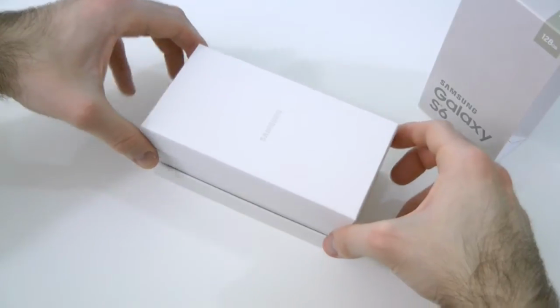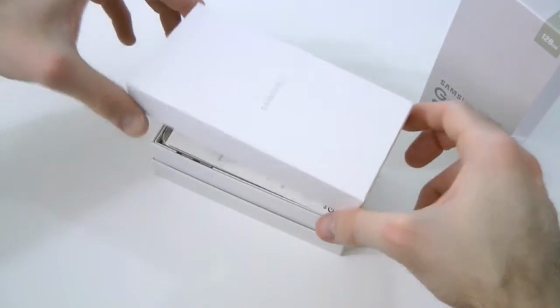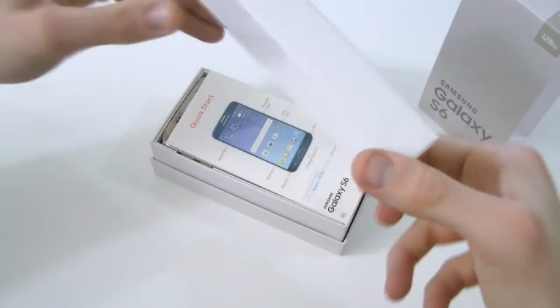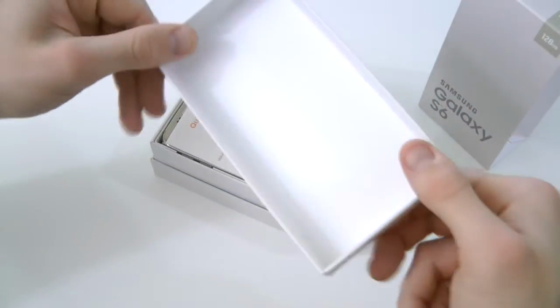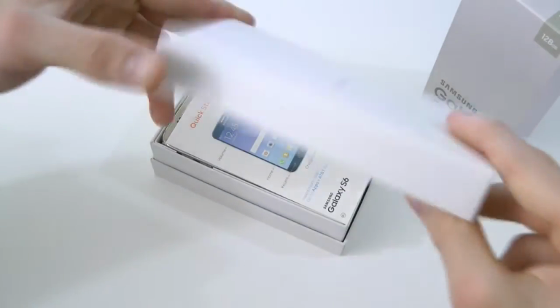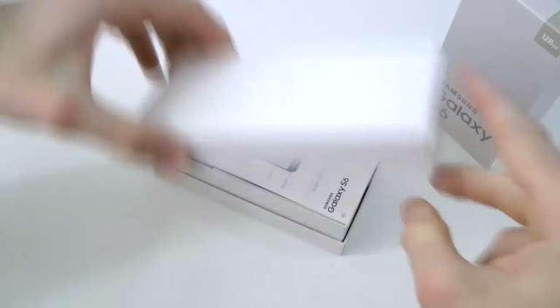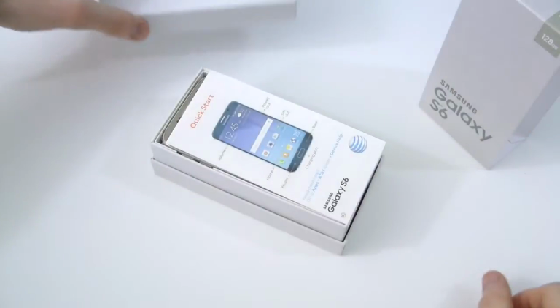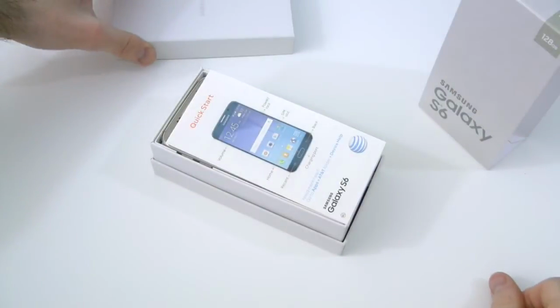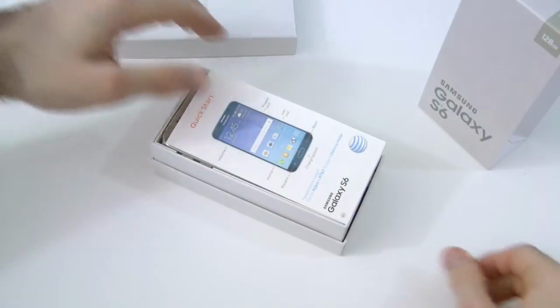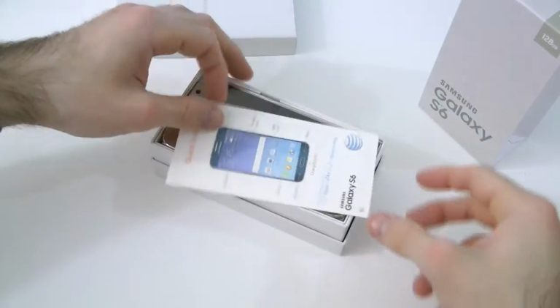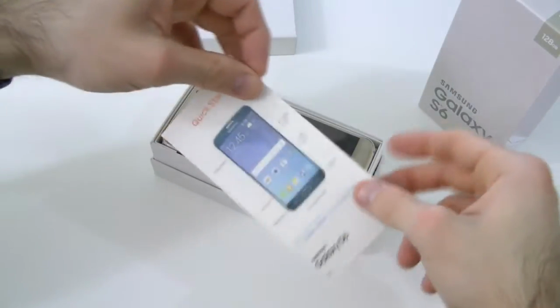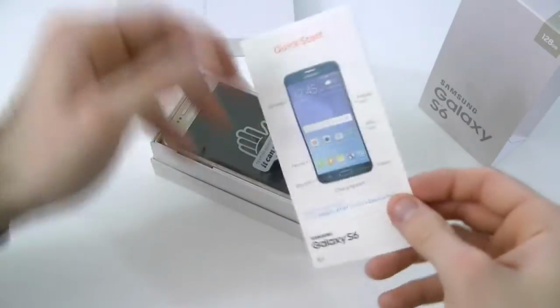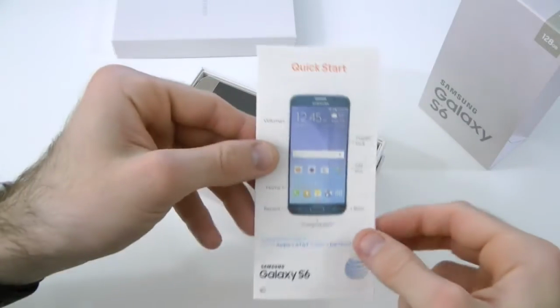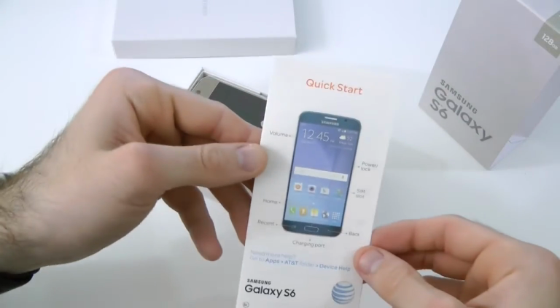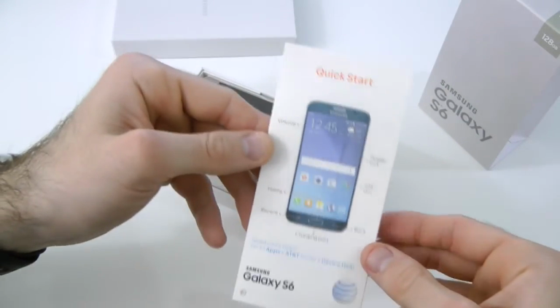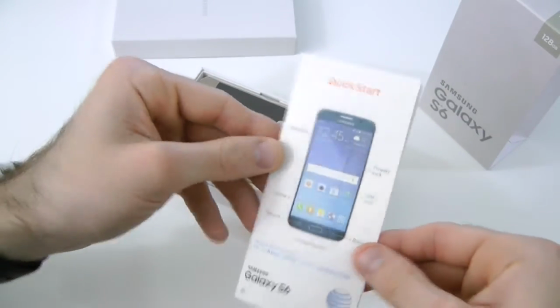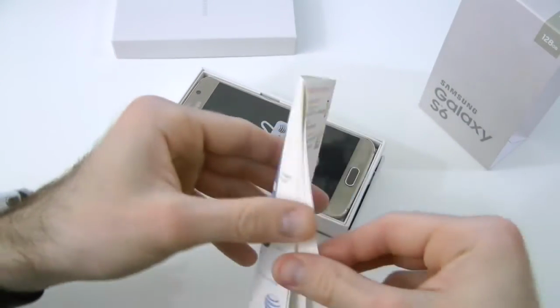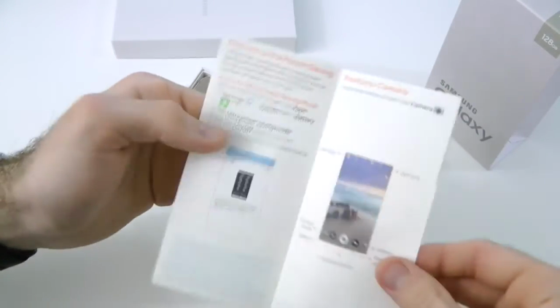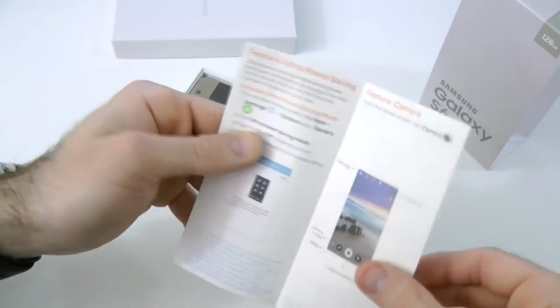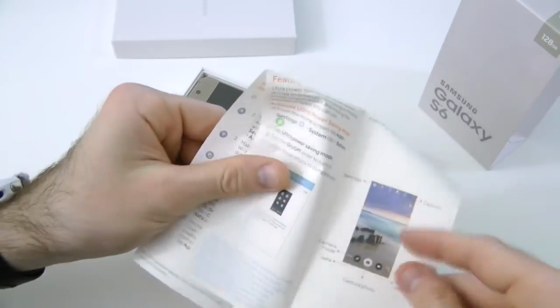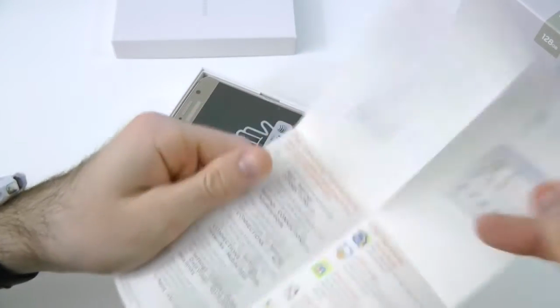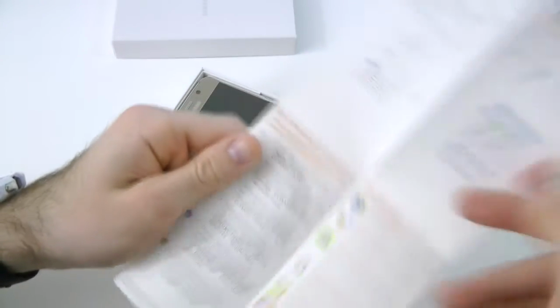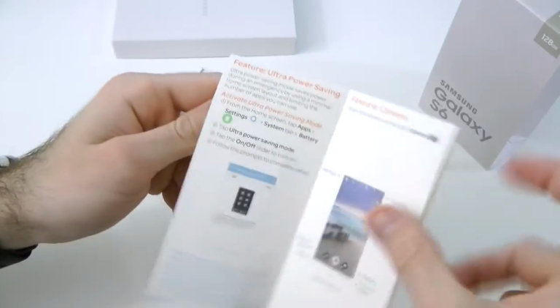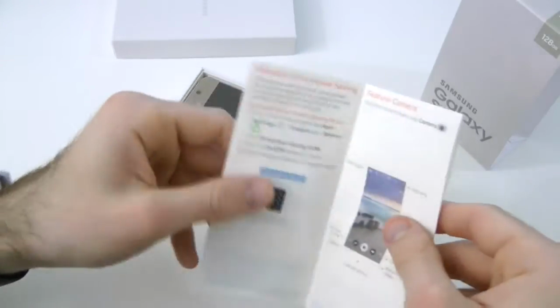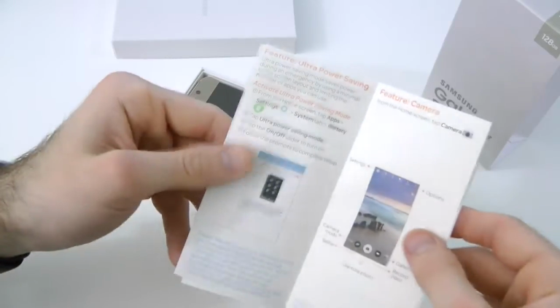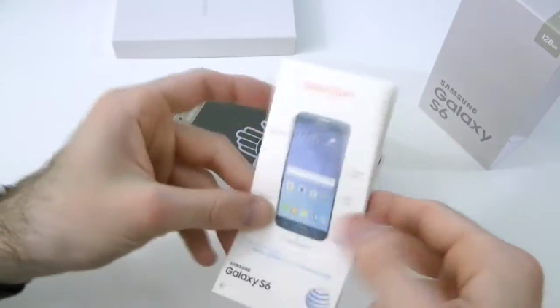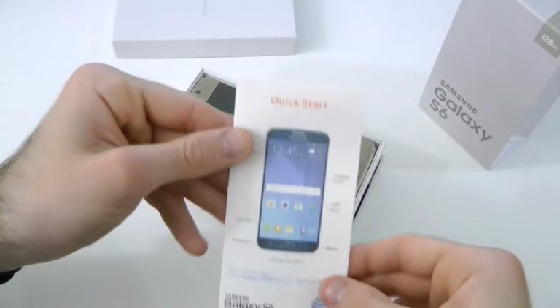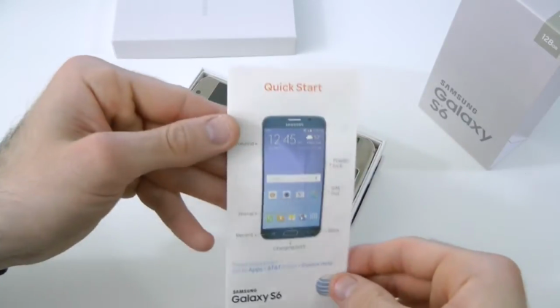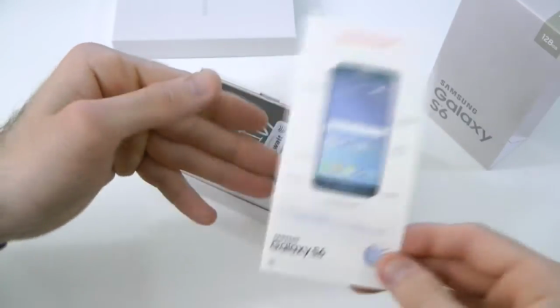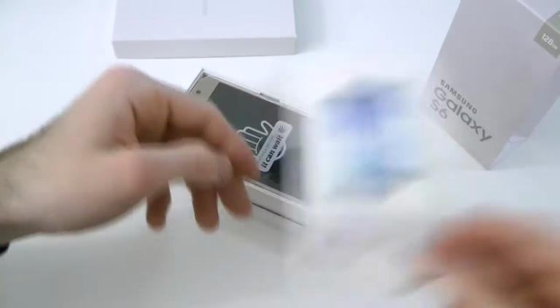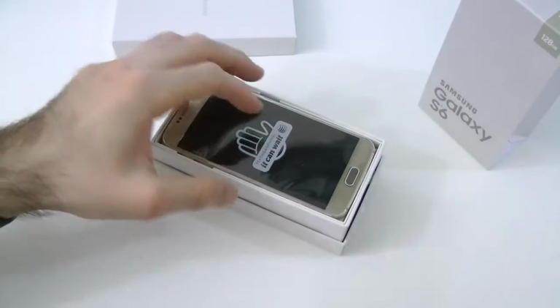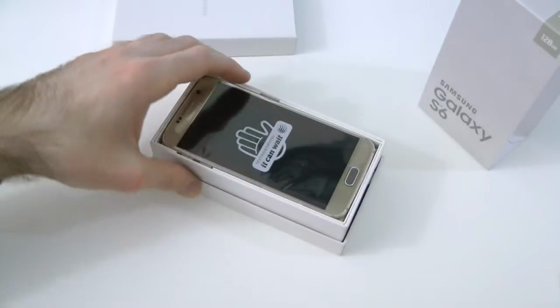So we open this up, here we have the box — set that to the side. And here we have some quick start guides and stuff like that. There's a quick start guide — done deal.